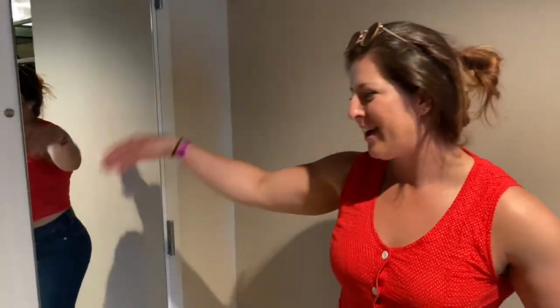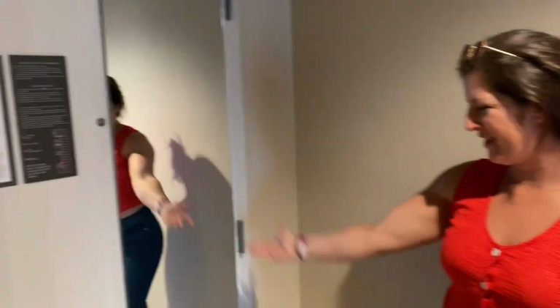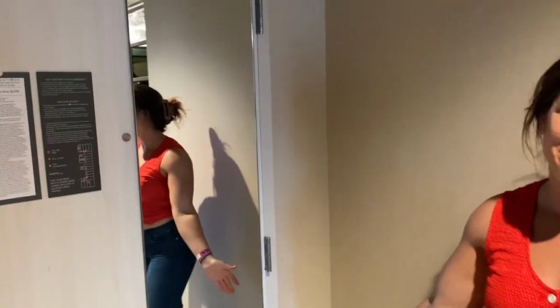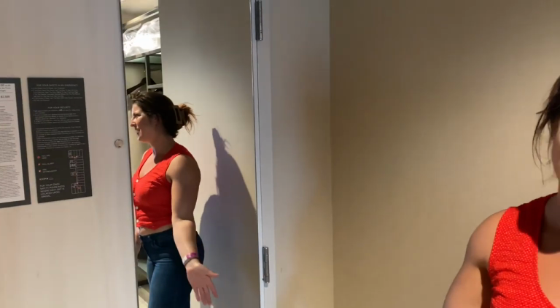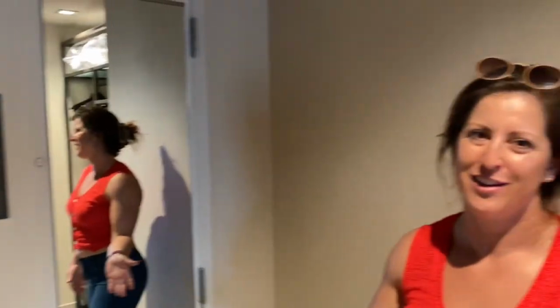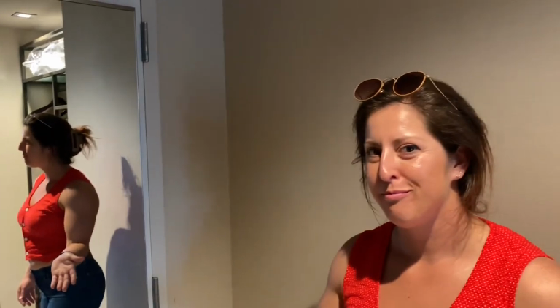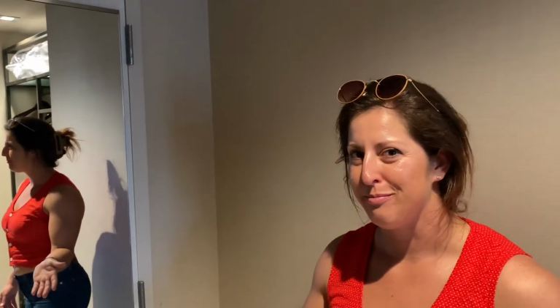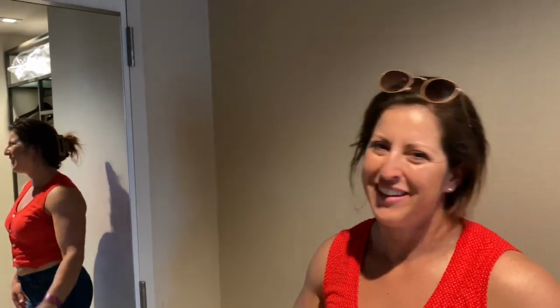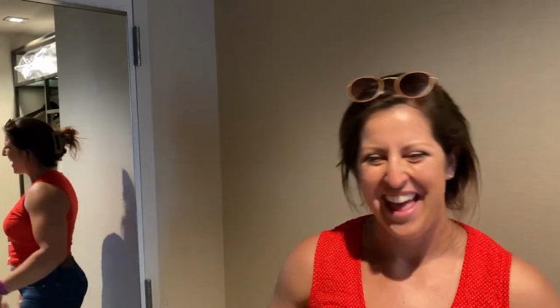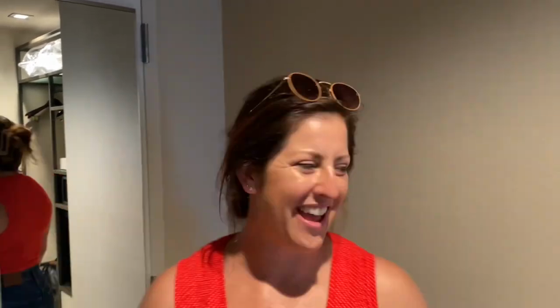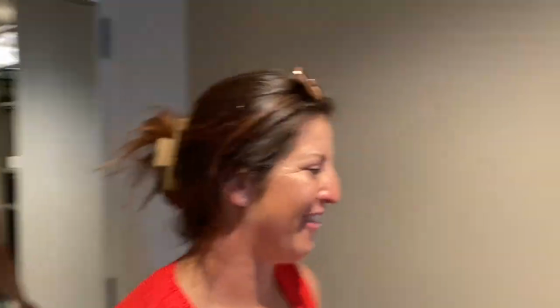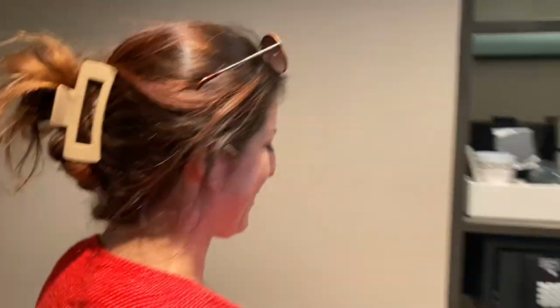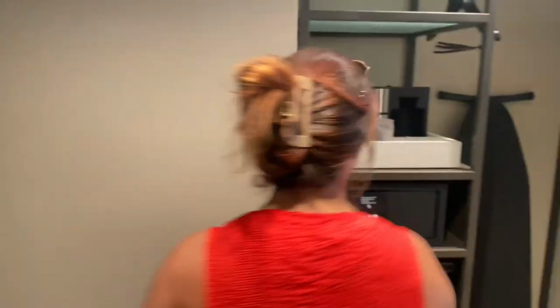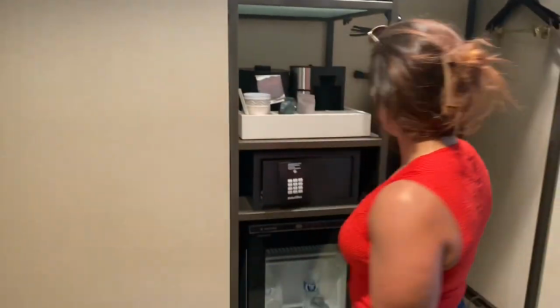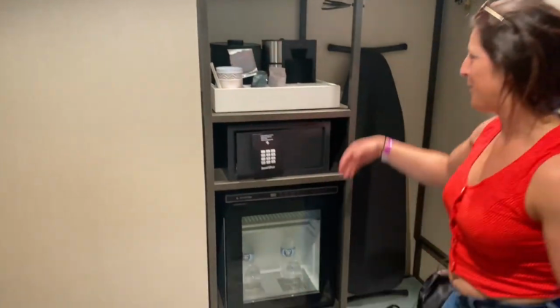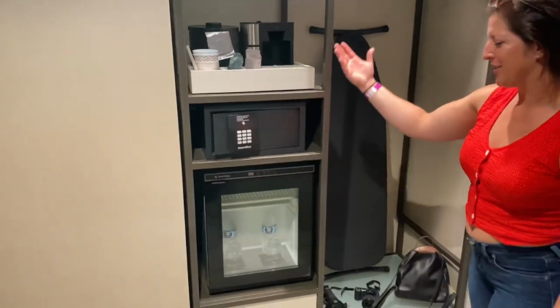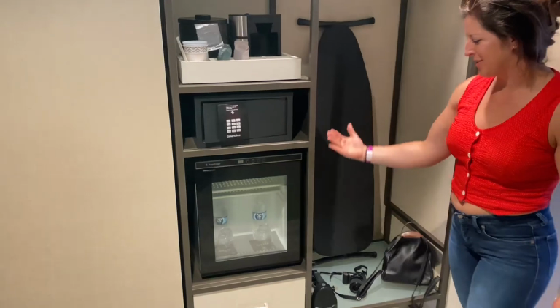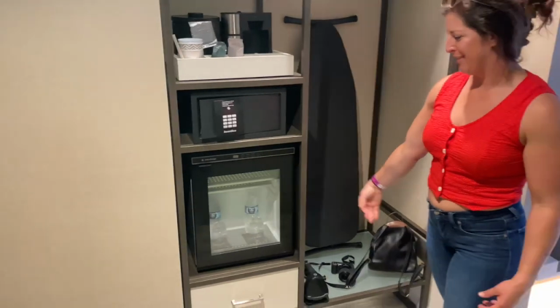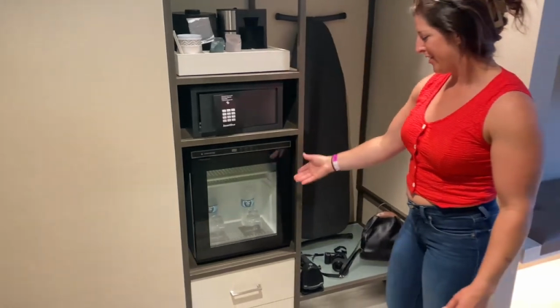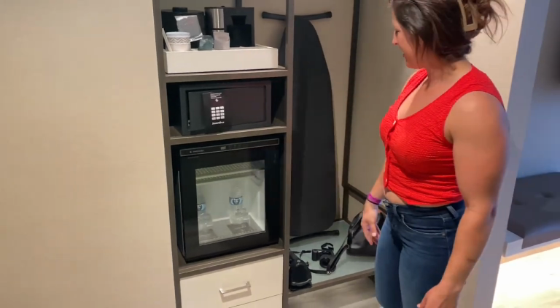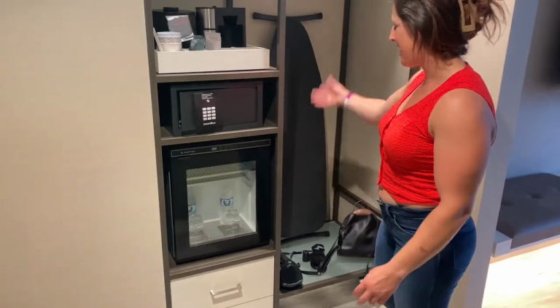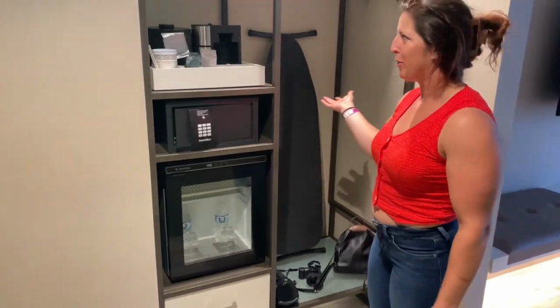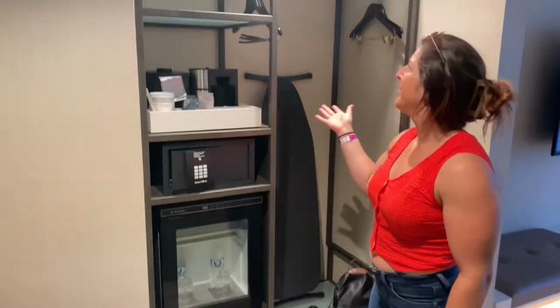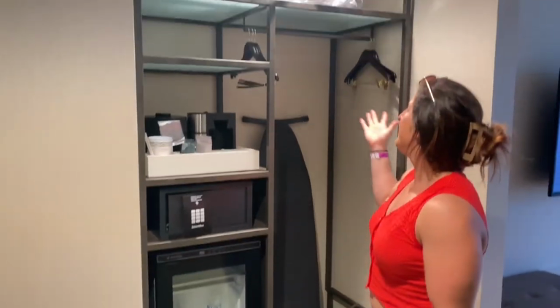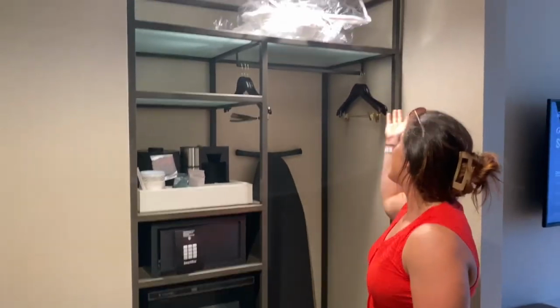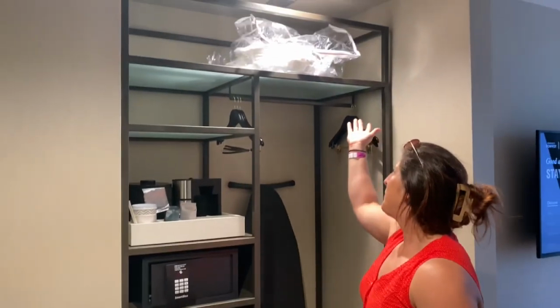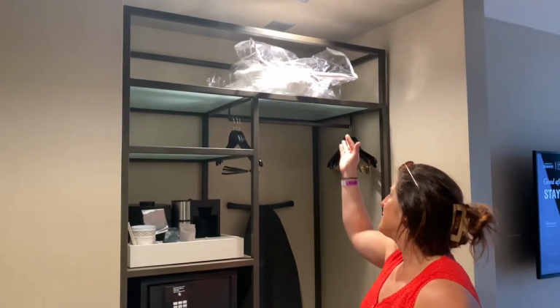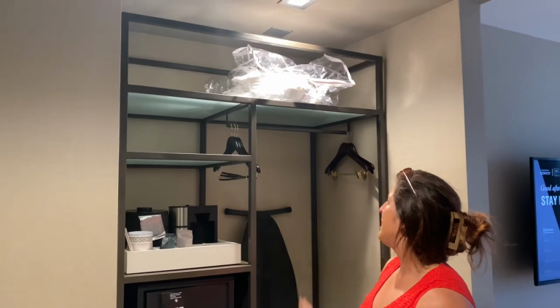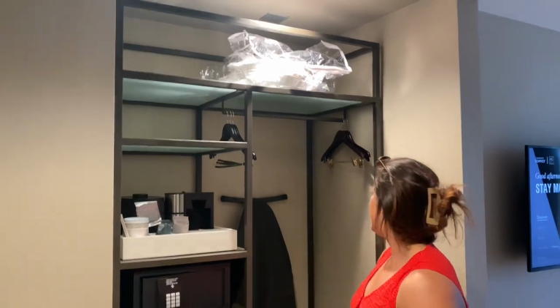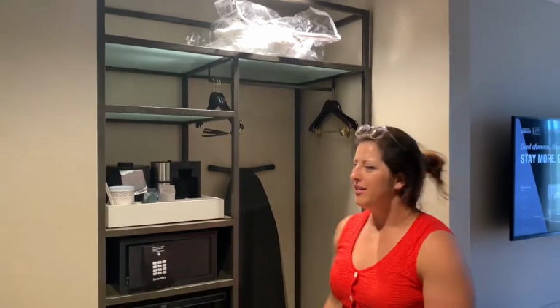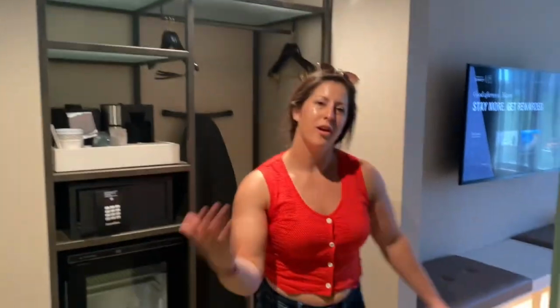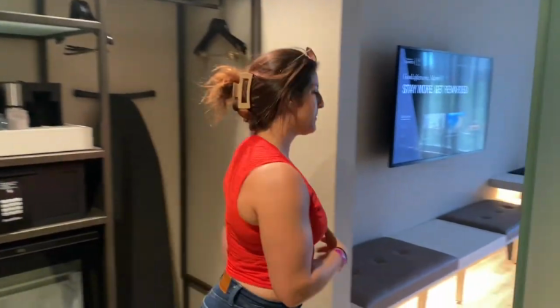So as you come in, big mirror, and then we'll come this way first. So all the typical stuff: safe, water, things like that, ironing board, extra pillows and blankets and all that, we'll come this way.